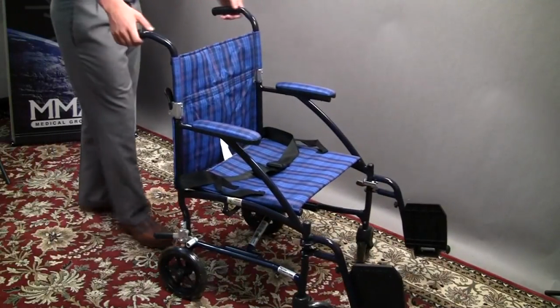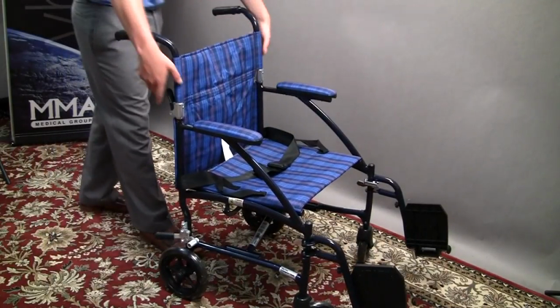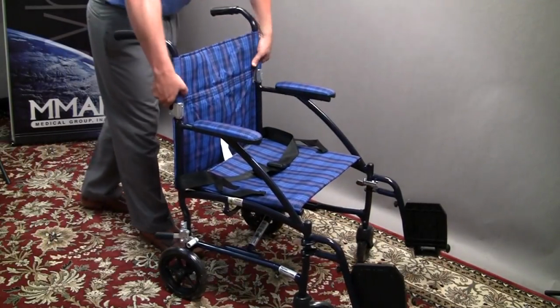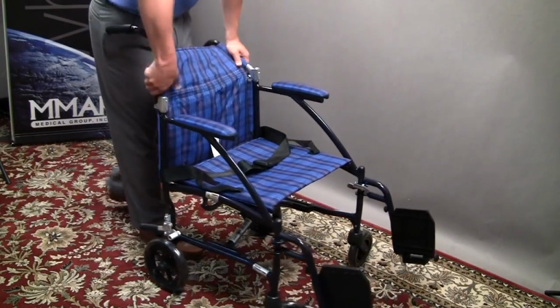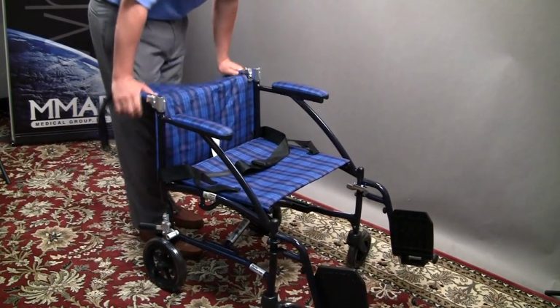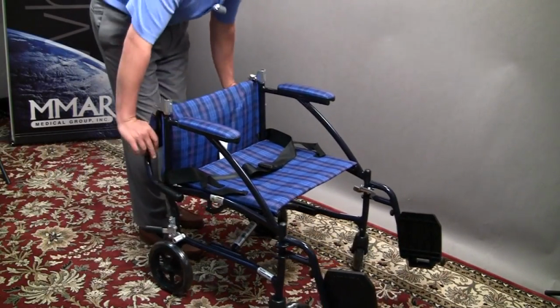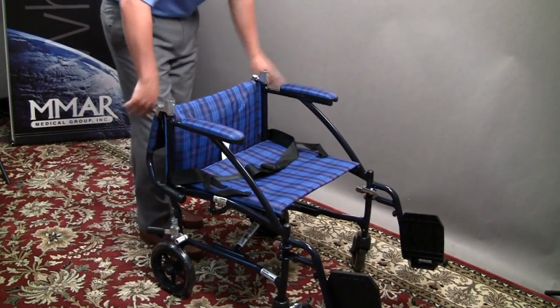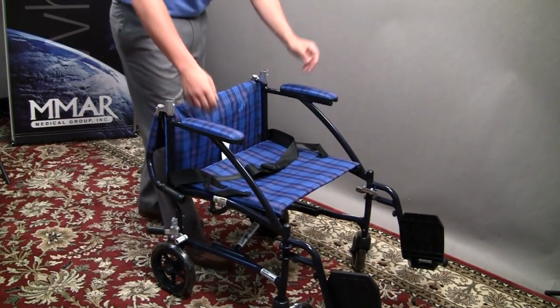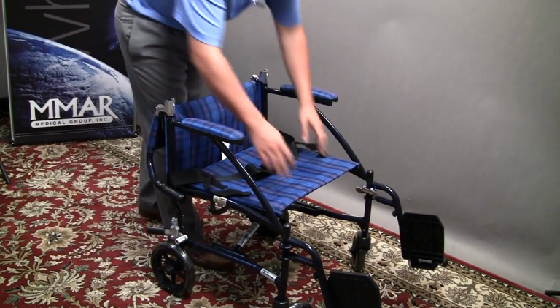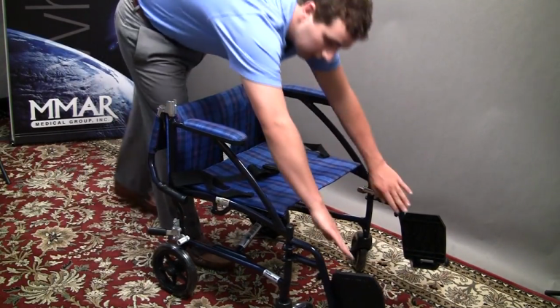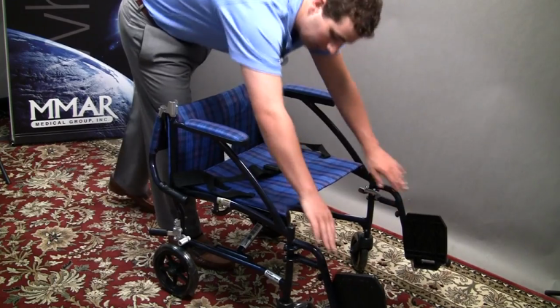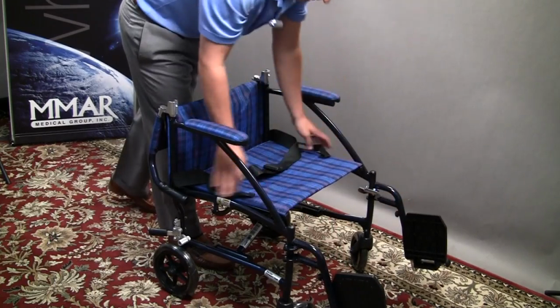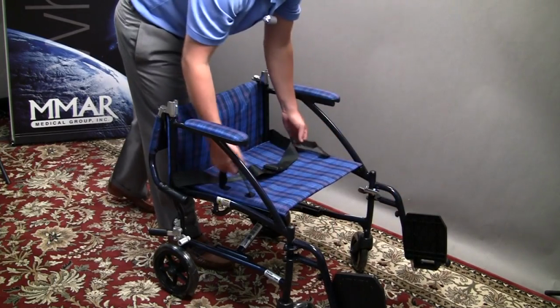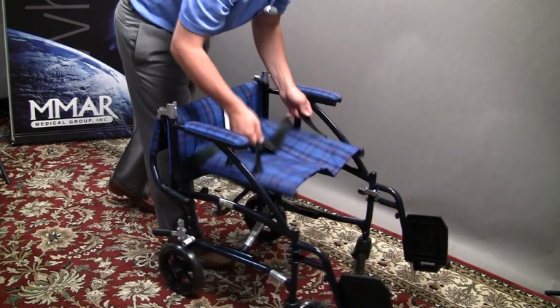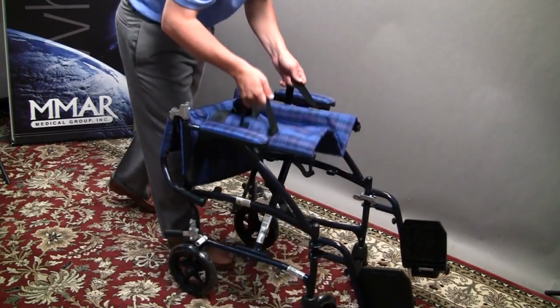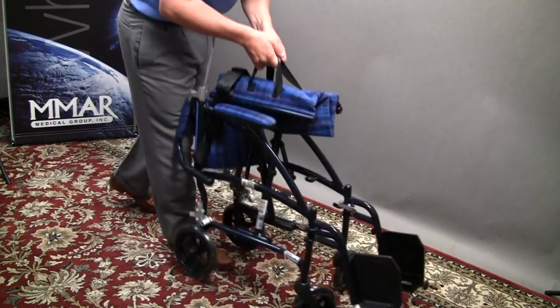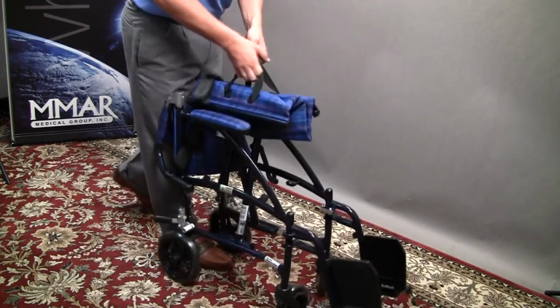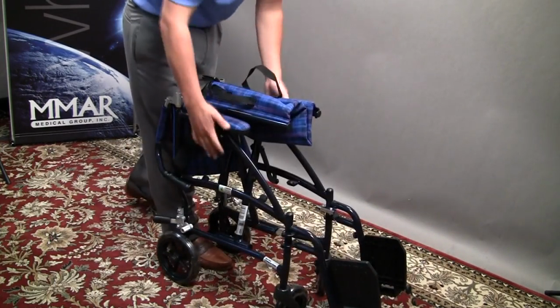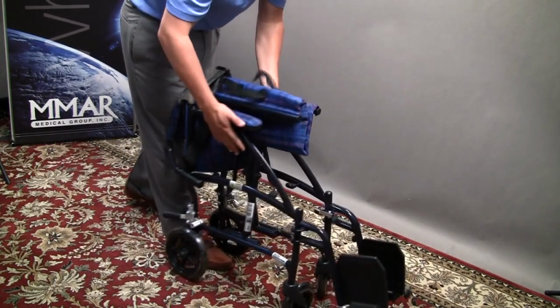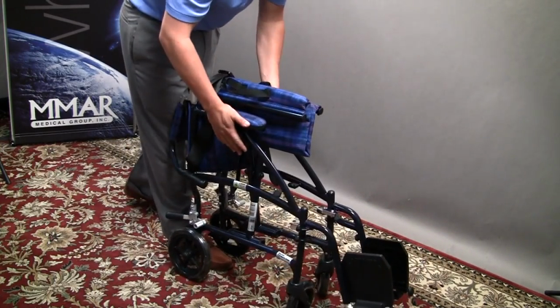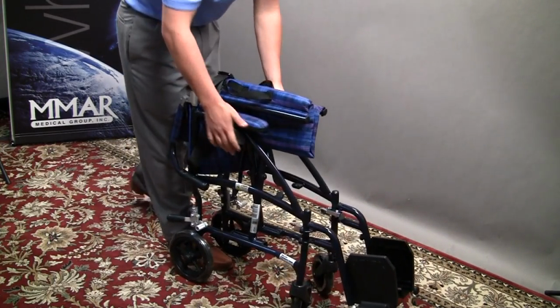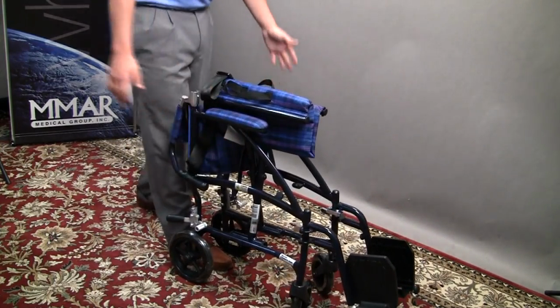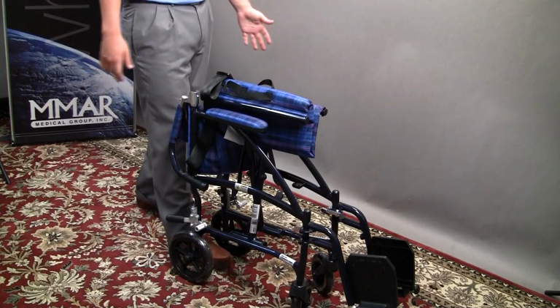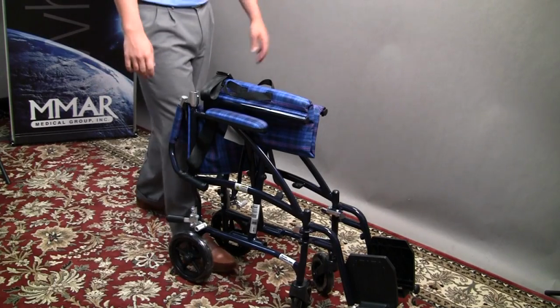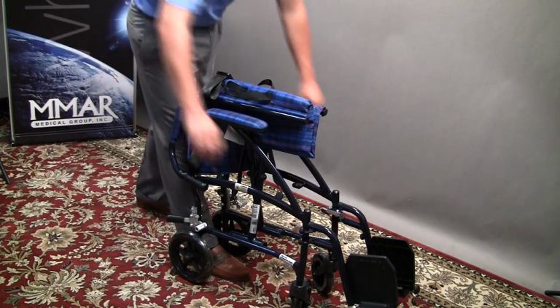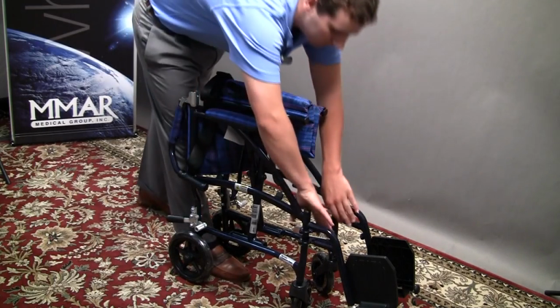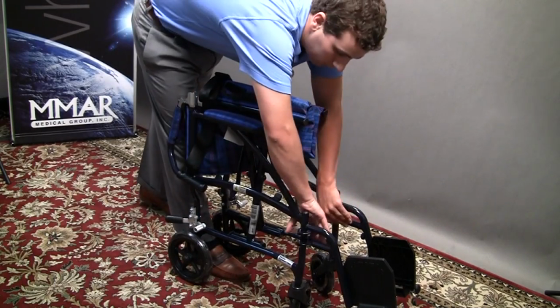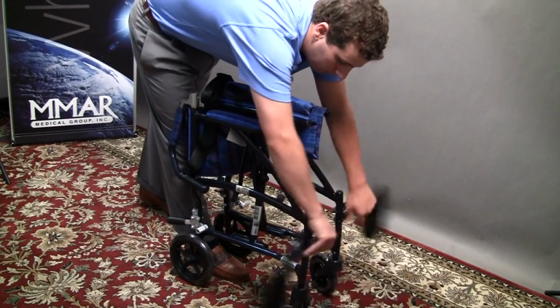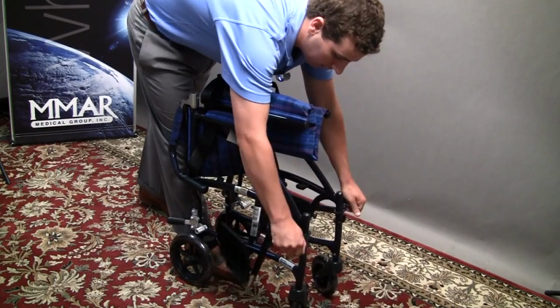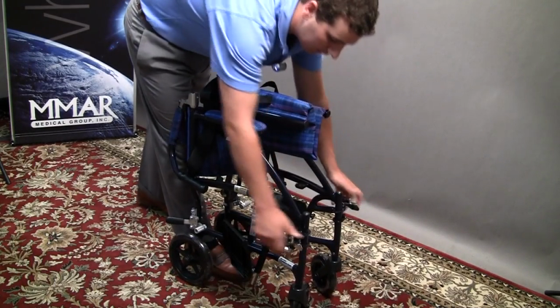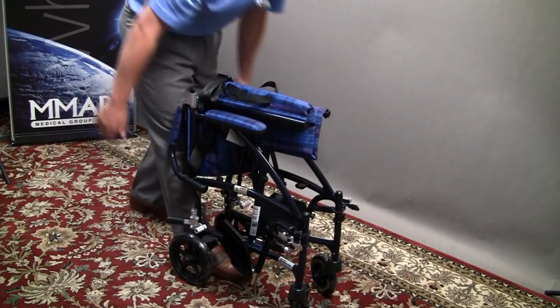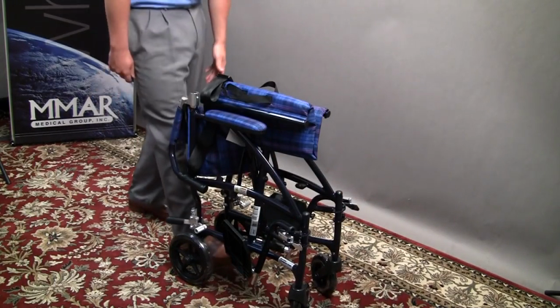To fold it up, slide those down, you flip the leg rest up, lift from the handle. It fits very nicely into any car or anything like that, and then further from there you can take these away and swing them back.